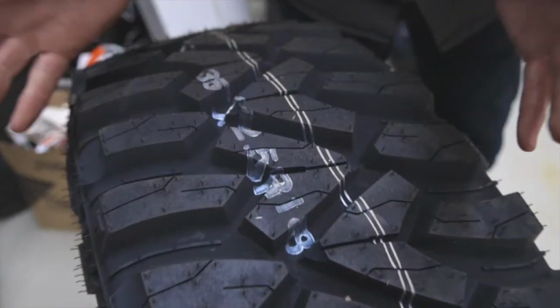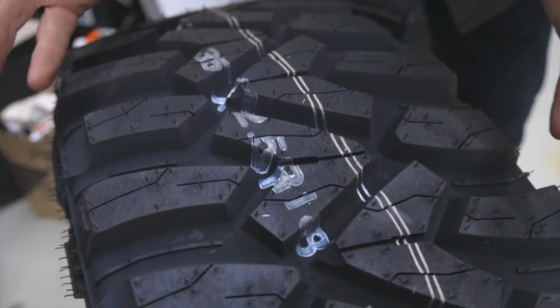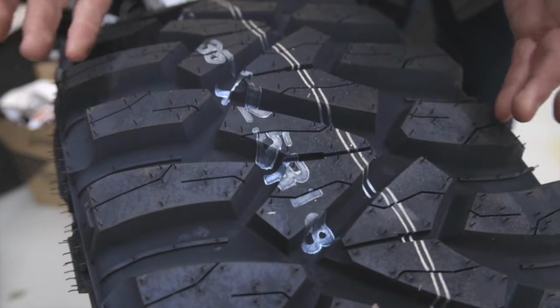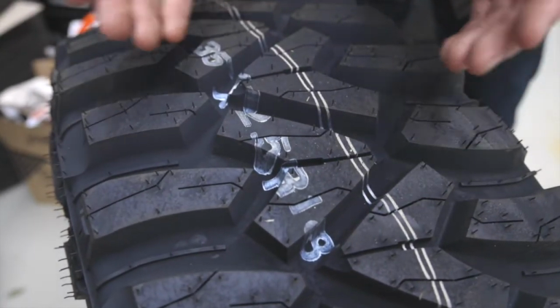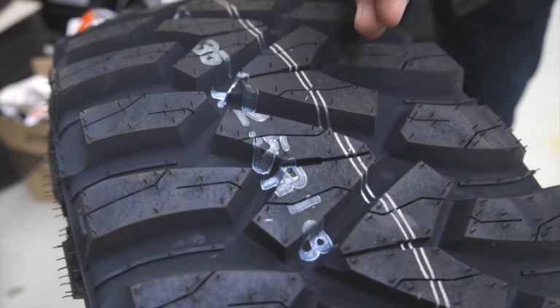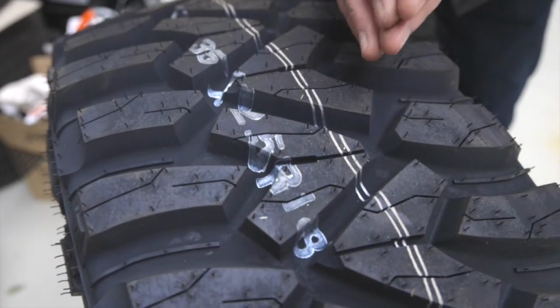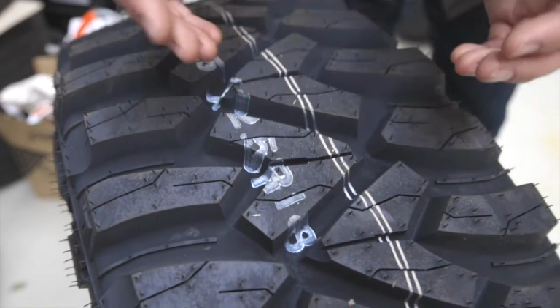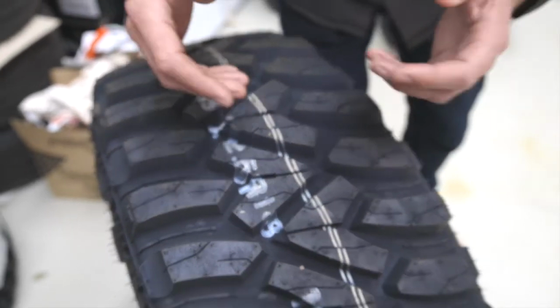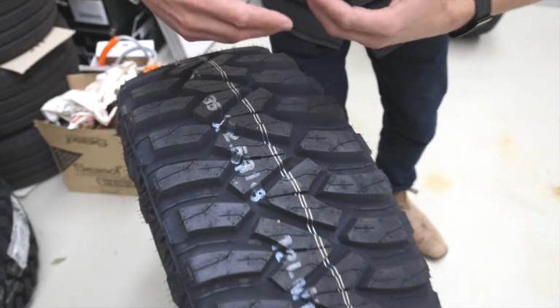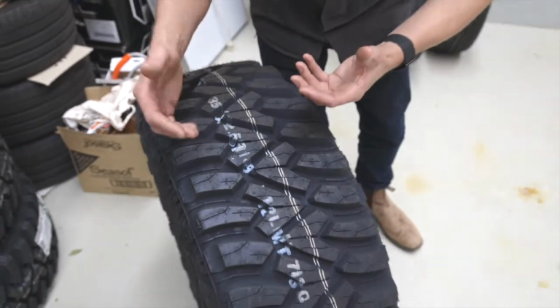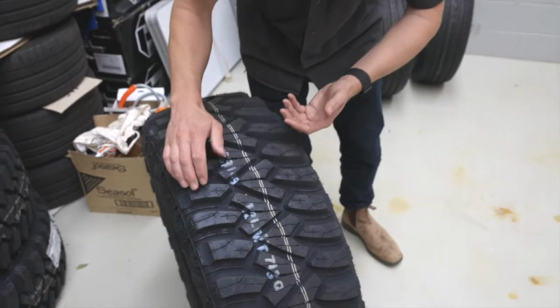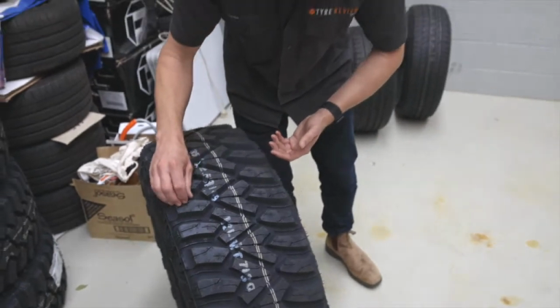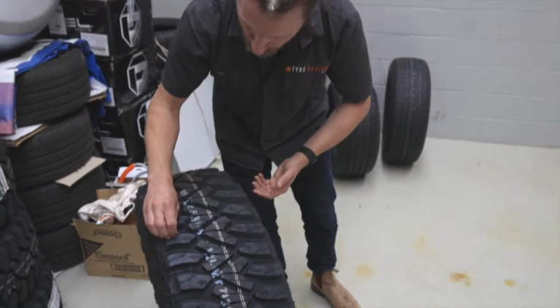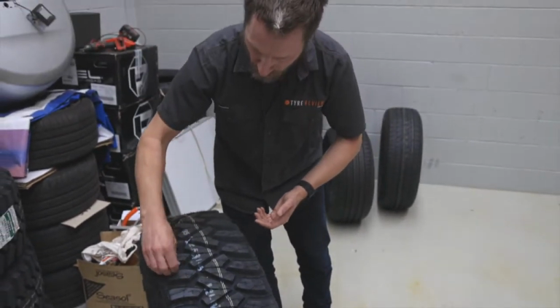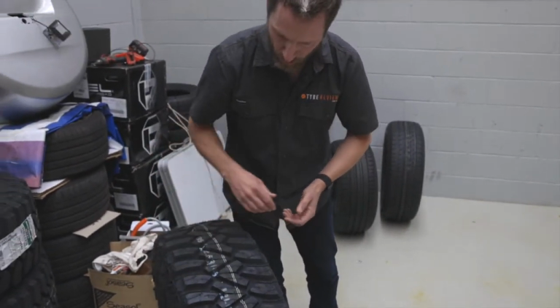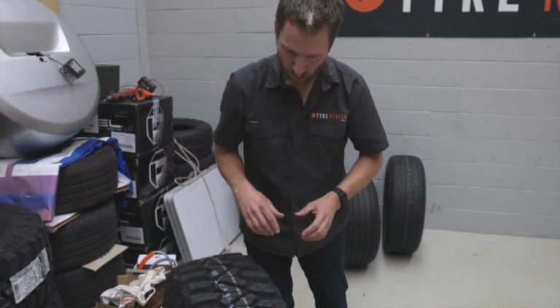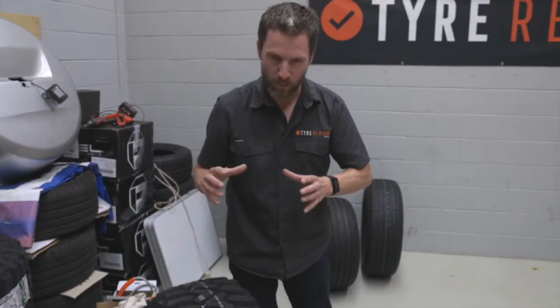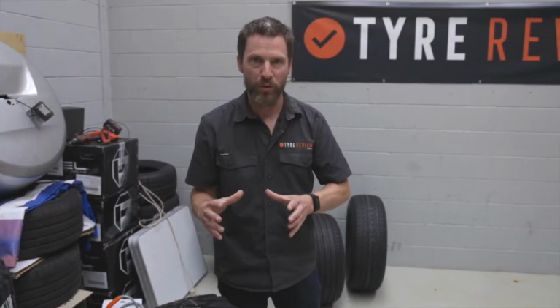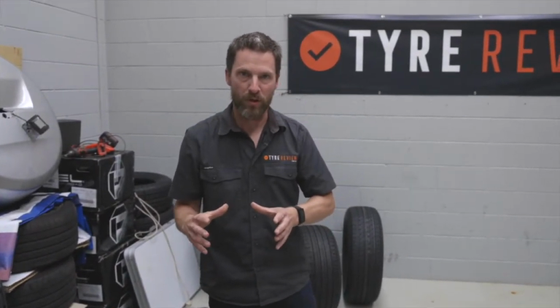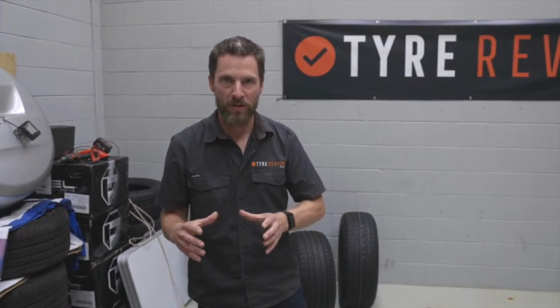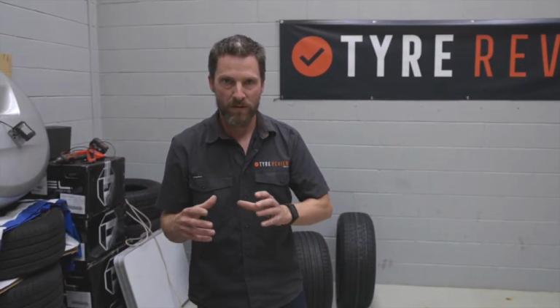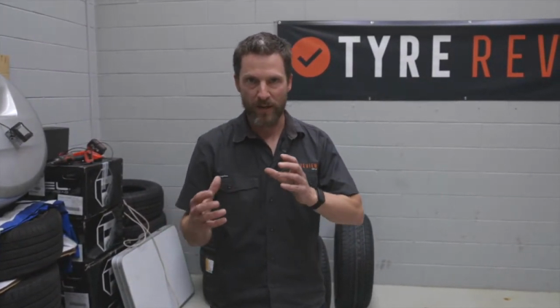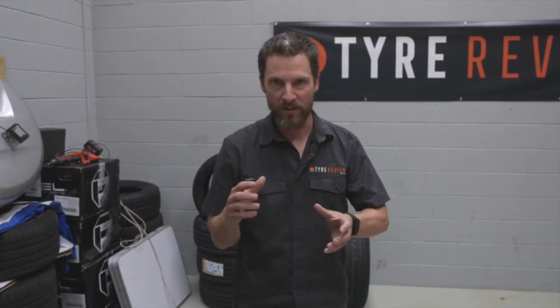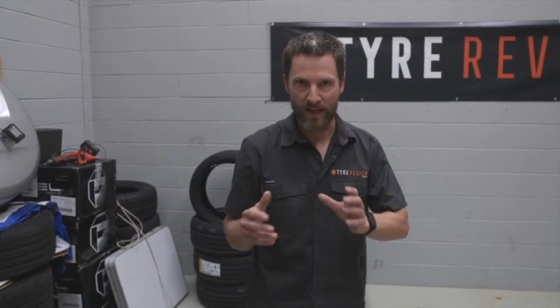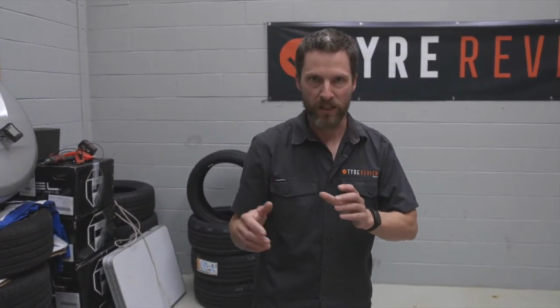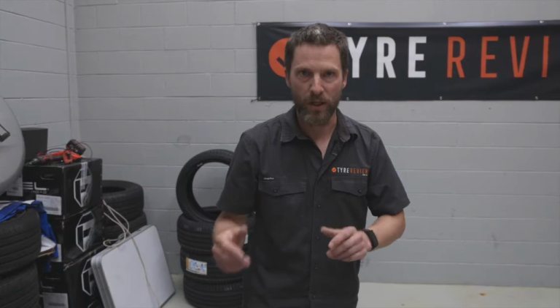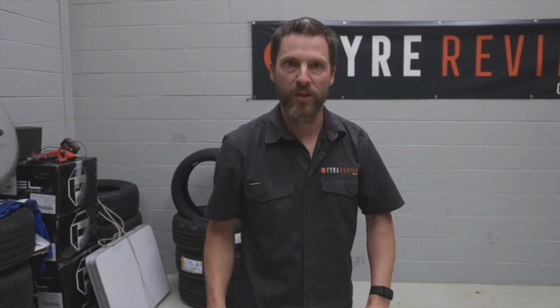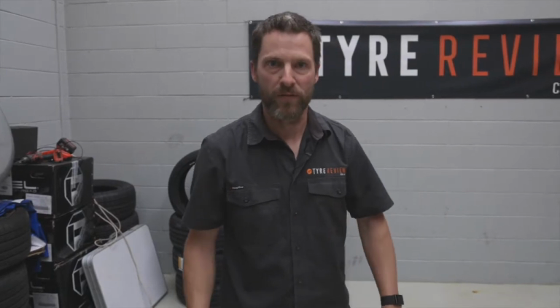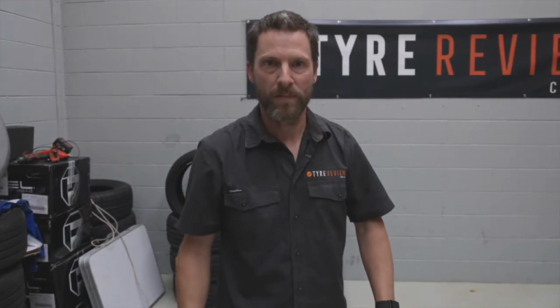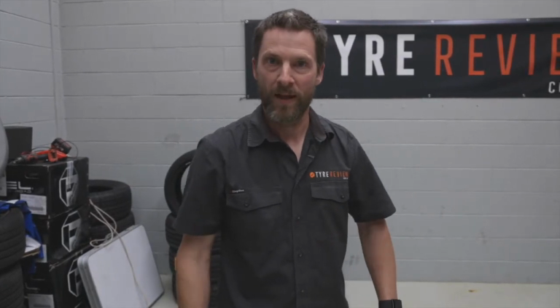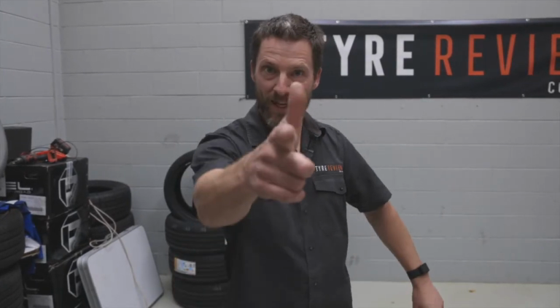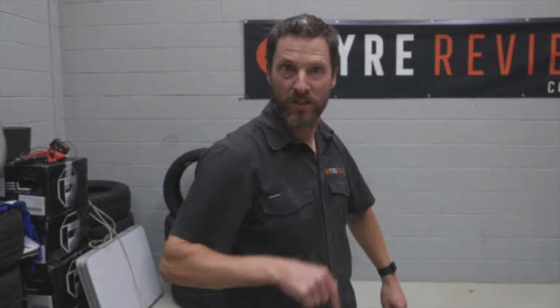Basically, sipes are an easy way of describing the little grooves they put into tread blocks so that they maintain that flexibility over road surfaces. That's it.